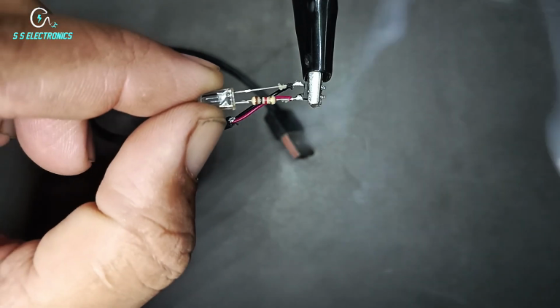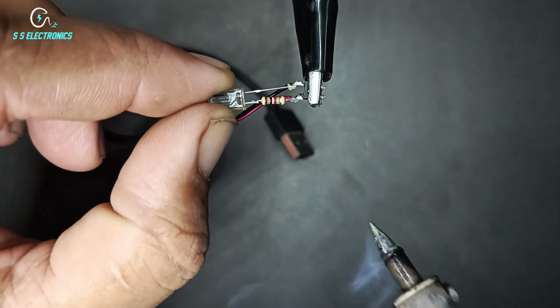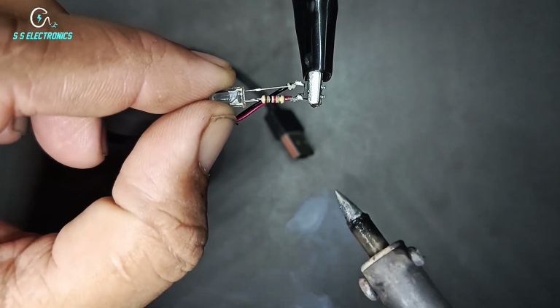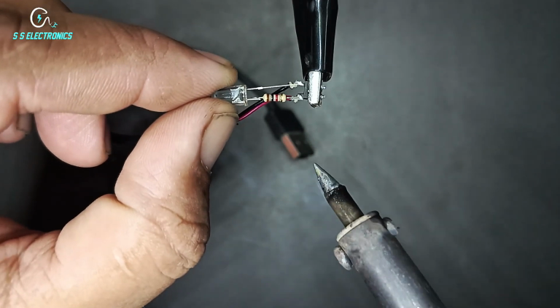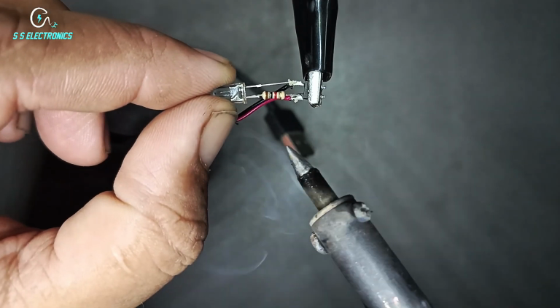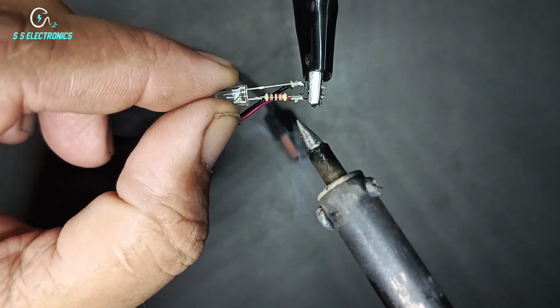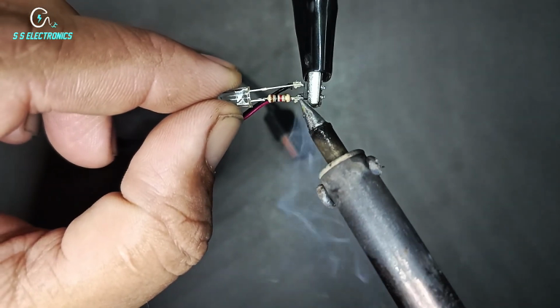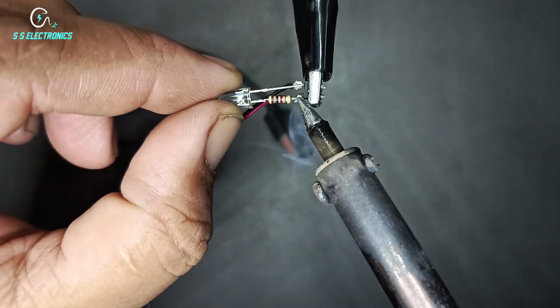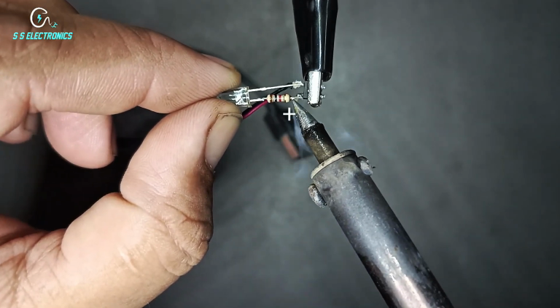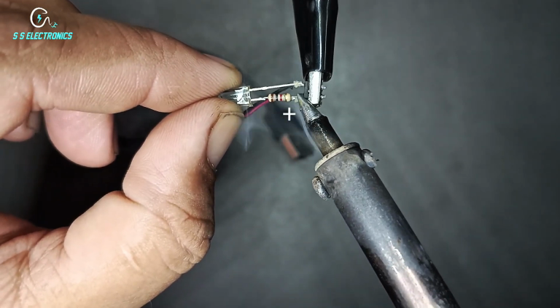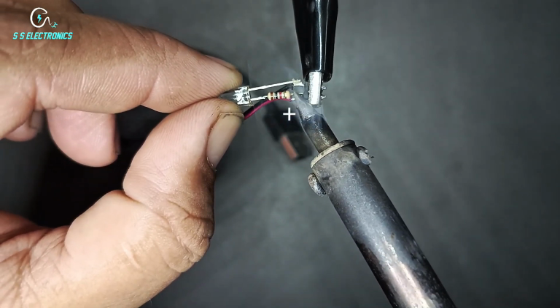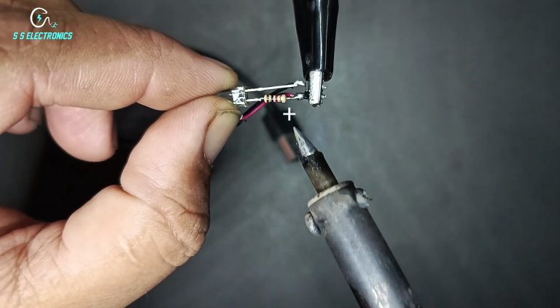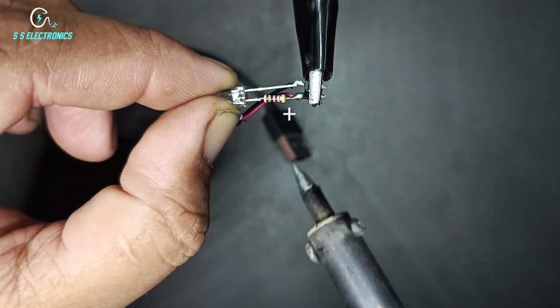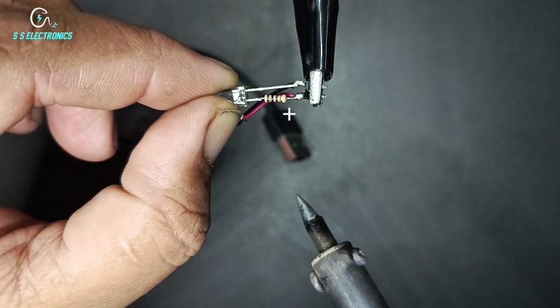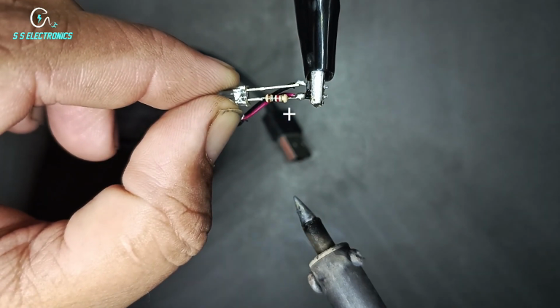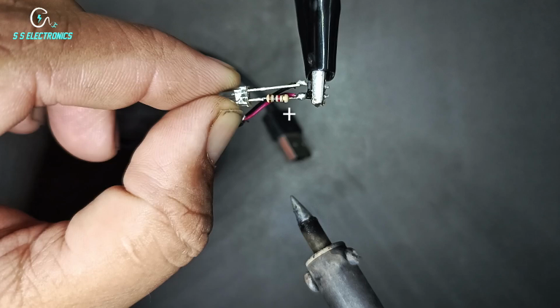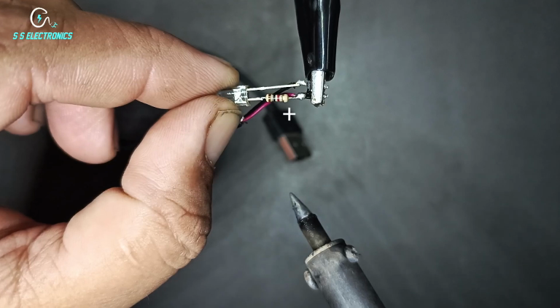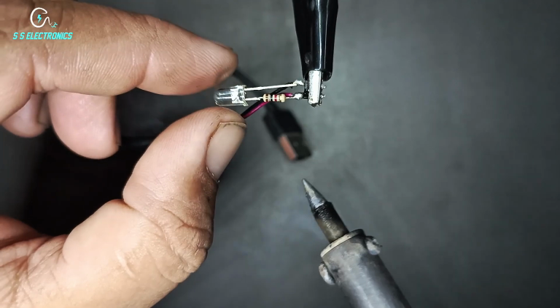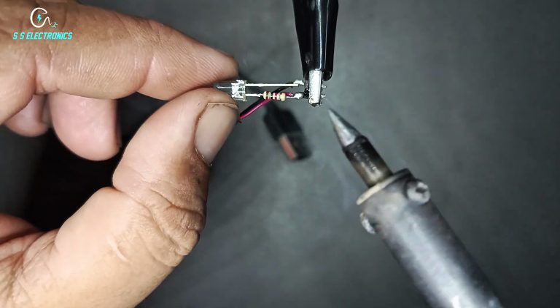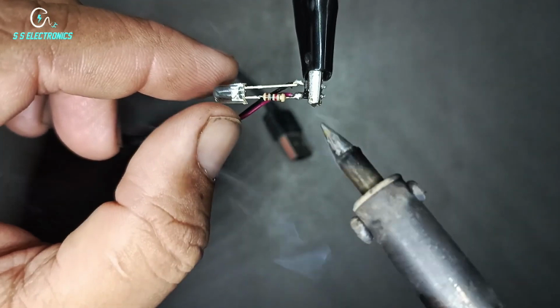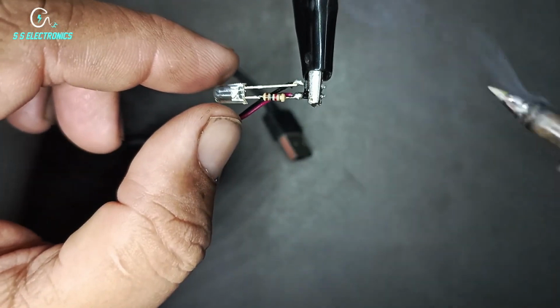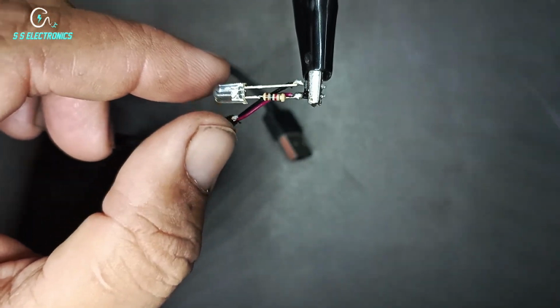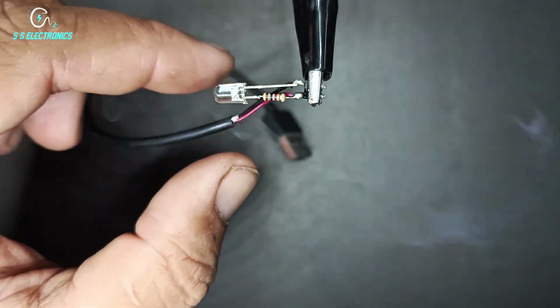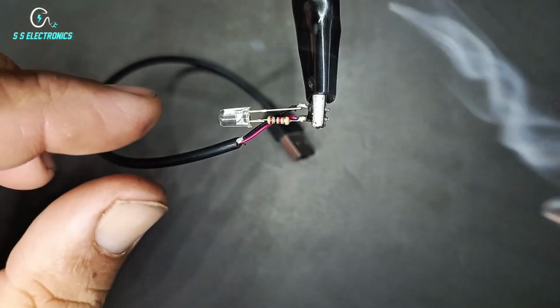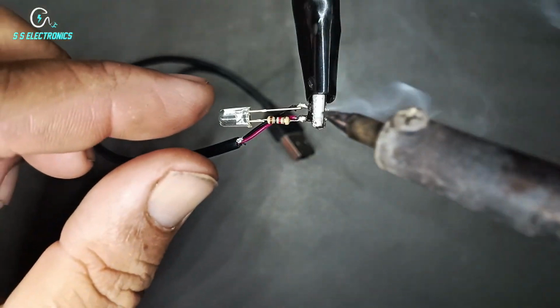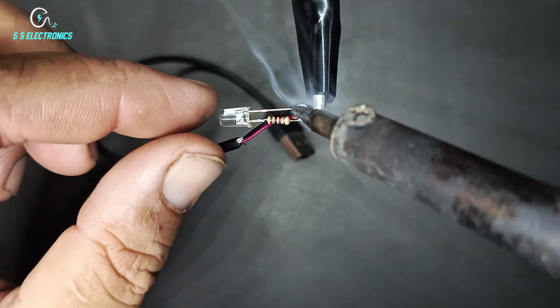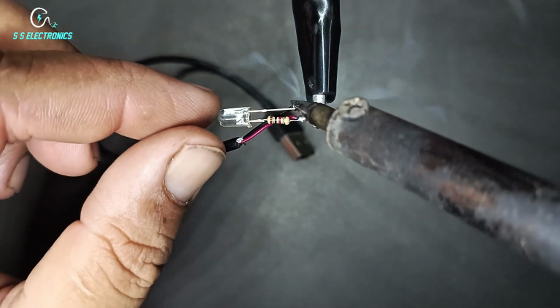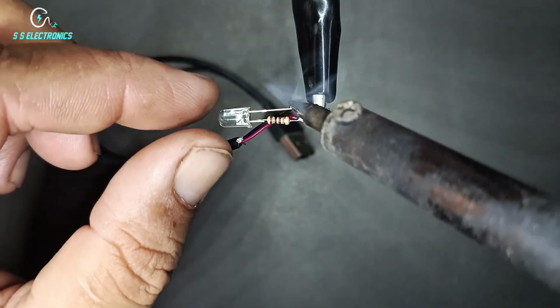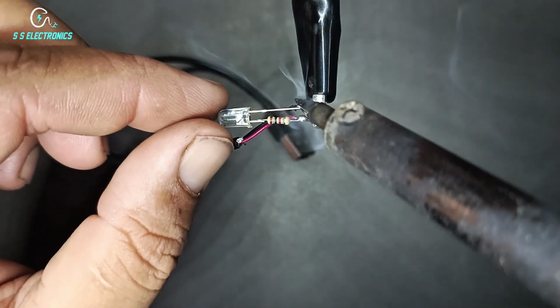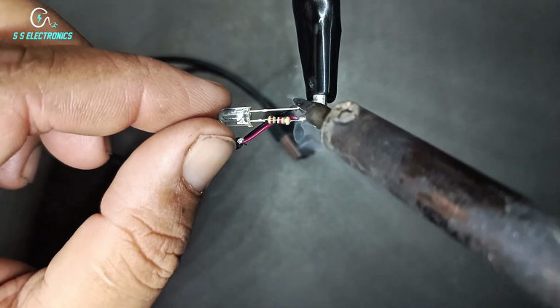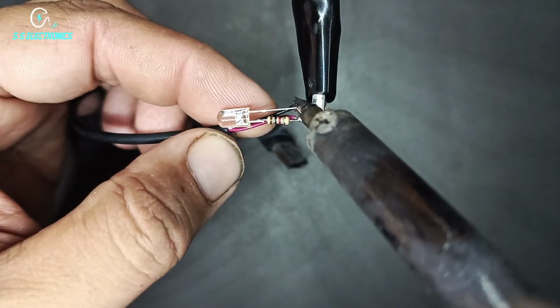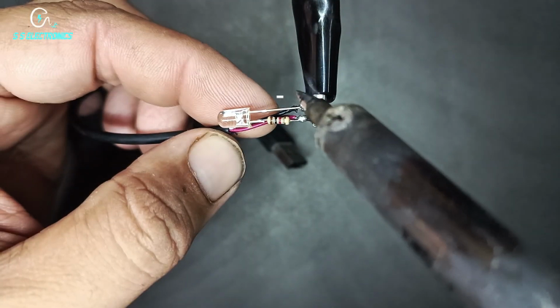LED positive side connecting with IC positive side. LED negative side connecting with IC negative side.